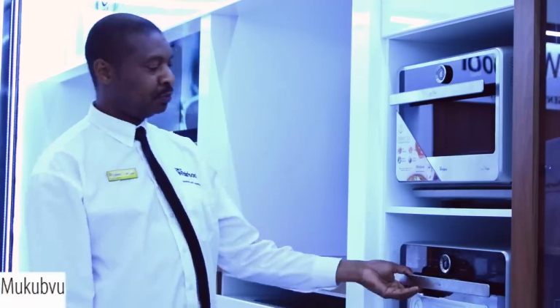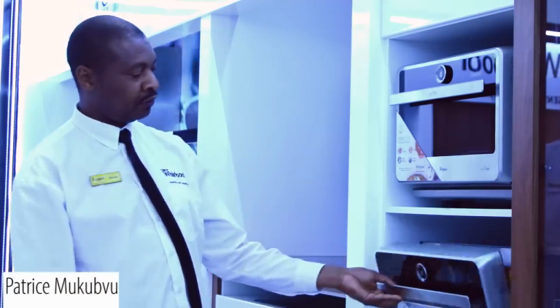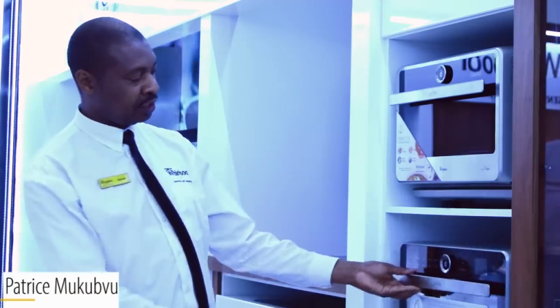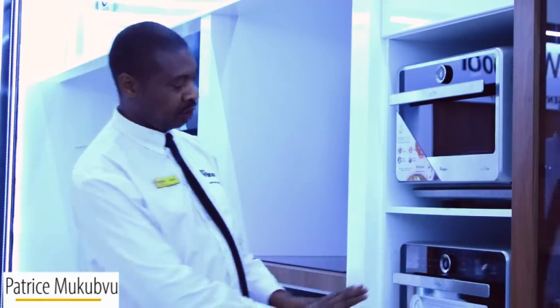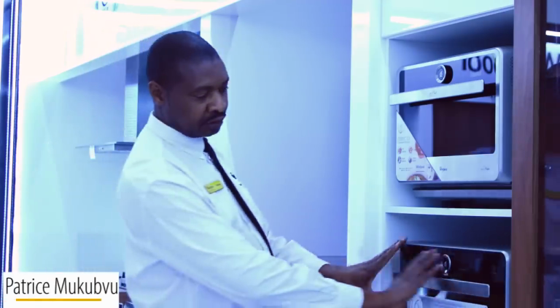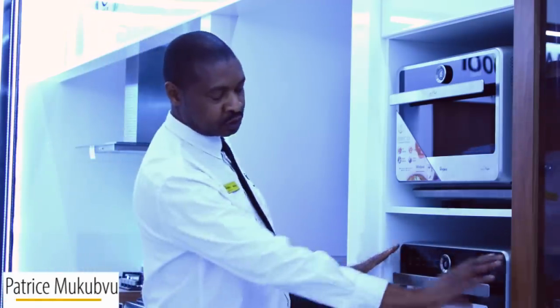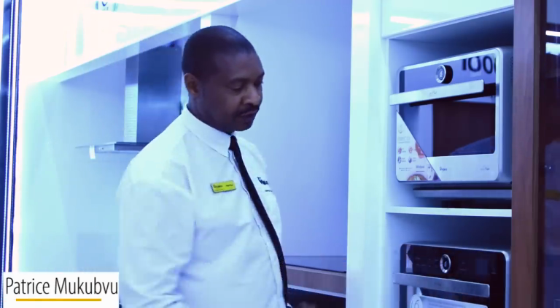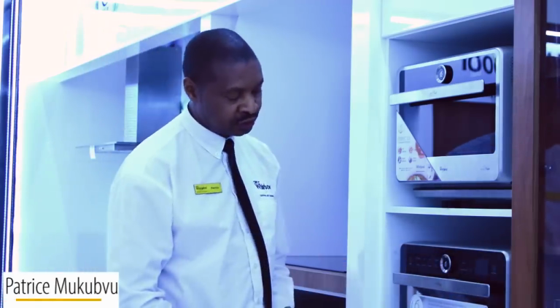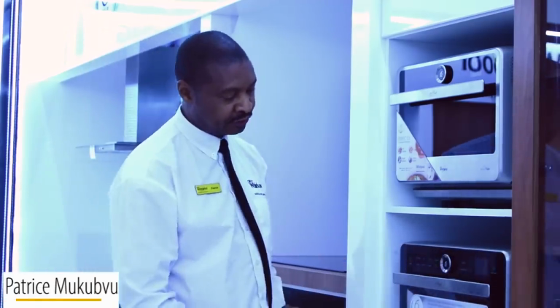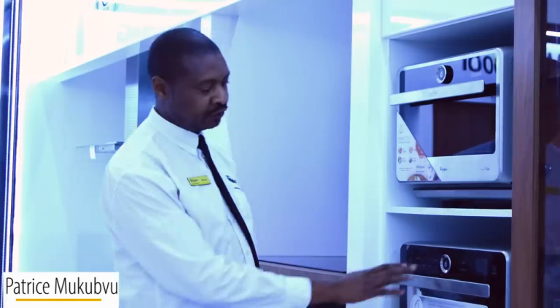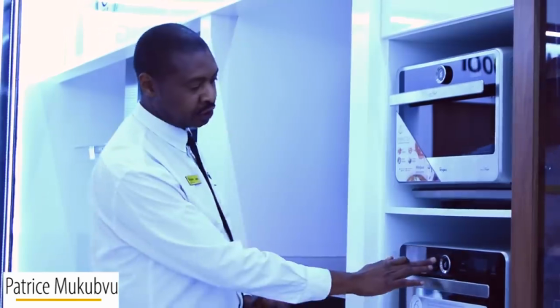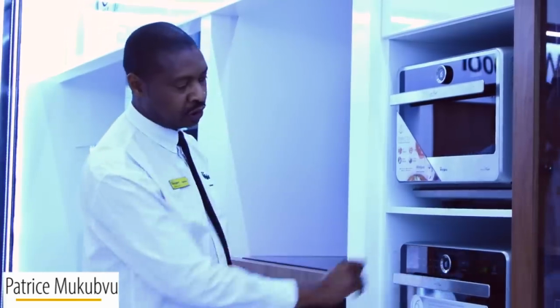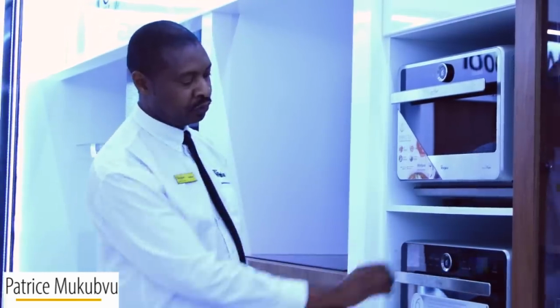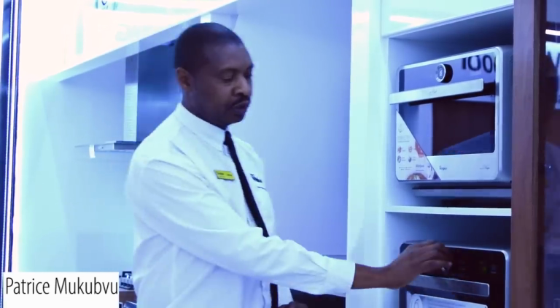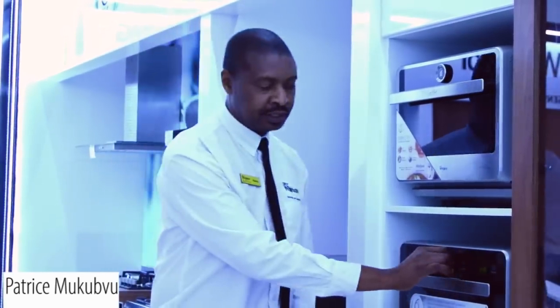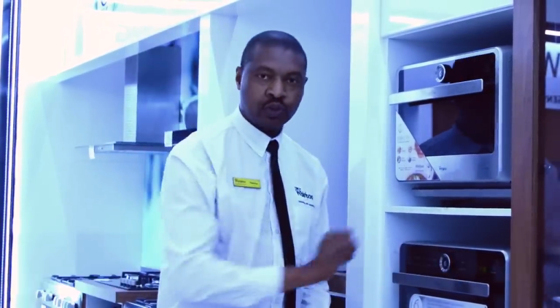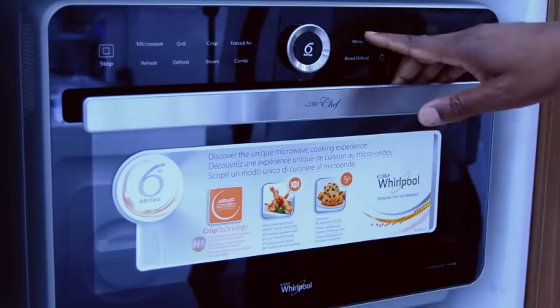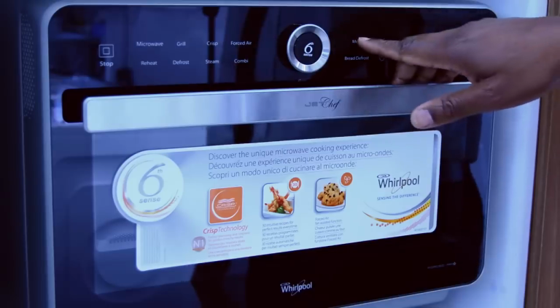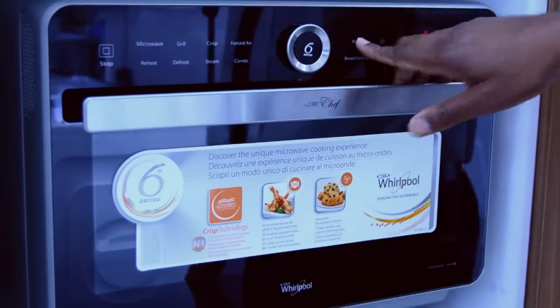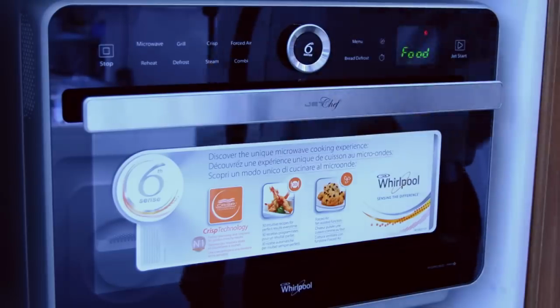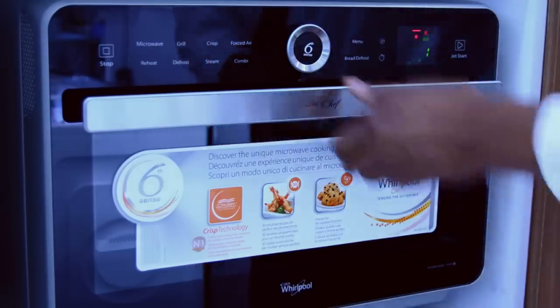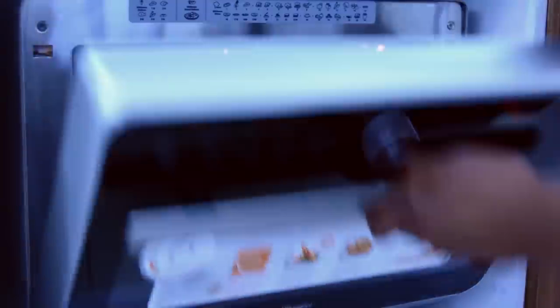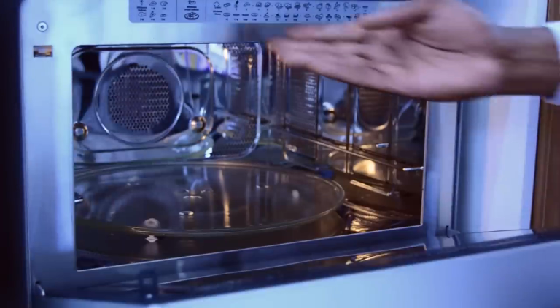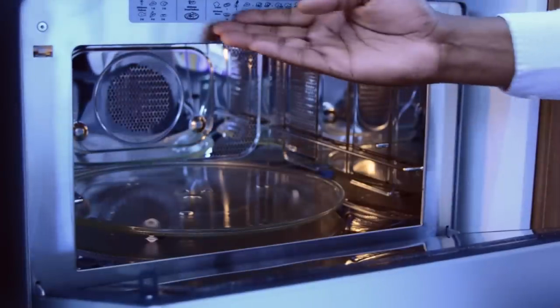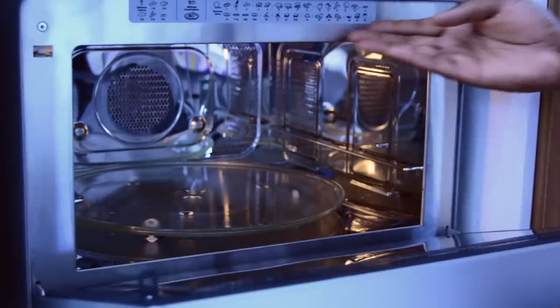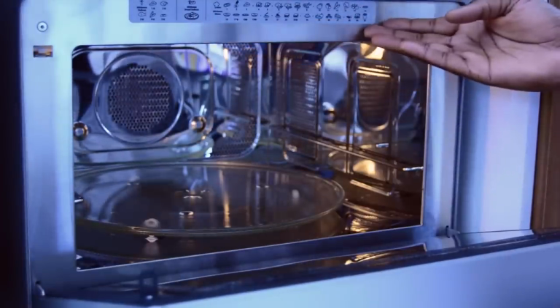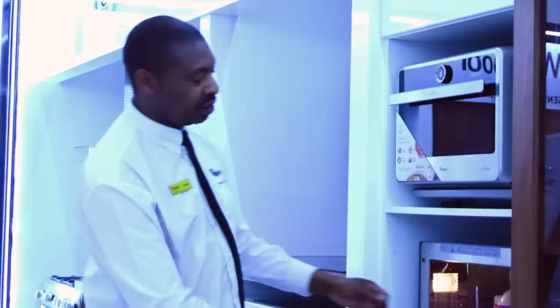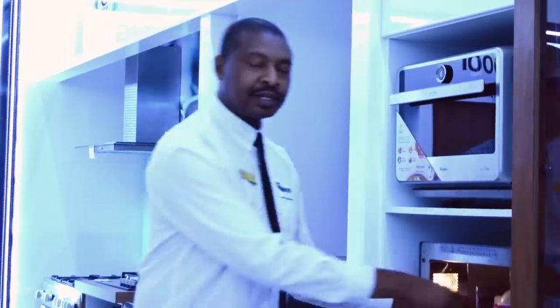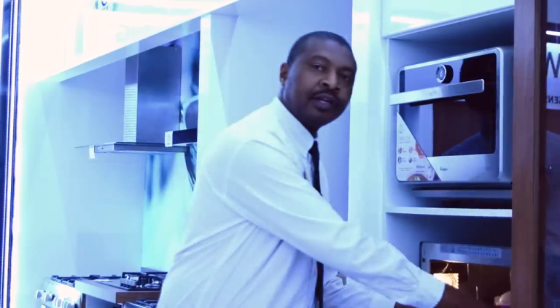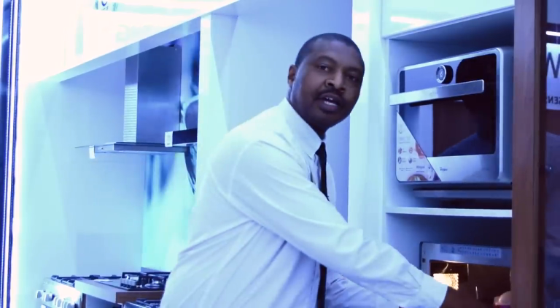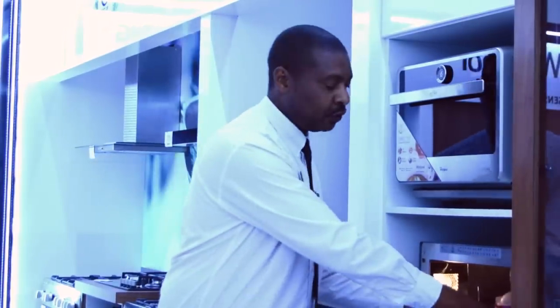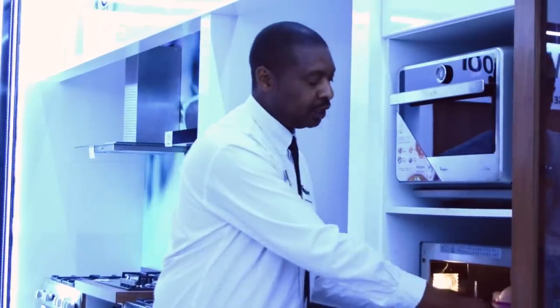A beautiful machine. You can see it's got a flush finish on the front, full touch control with an easy-to-use selector. Simply confirm your settings in the center. This machine is an oven and microwave all in one.